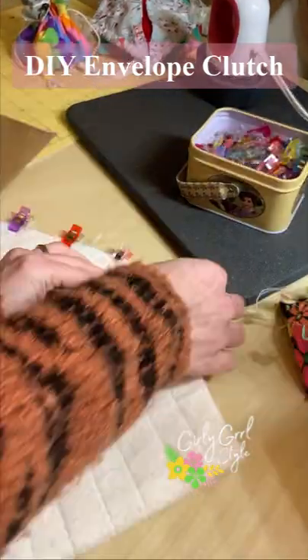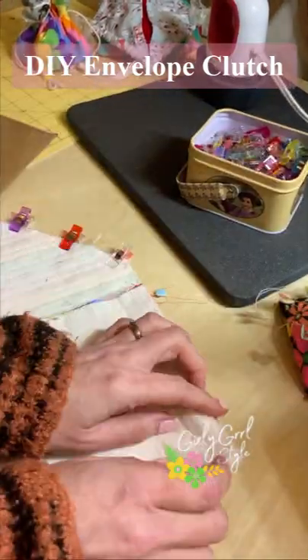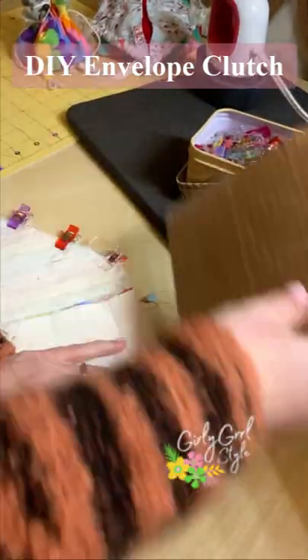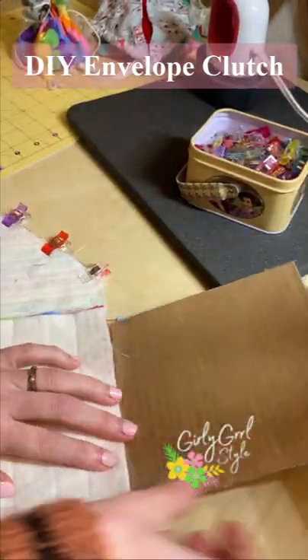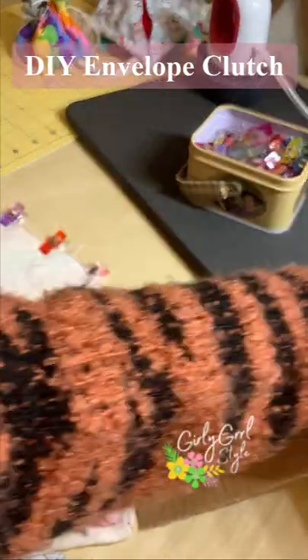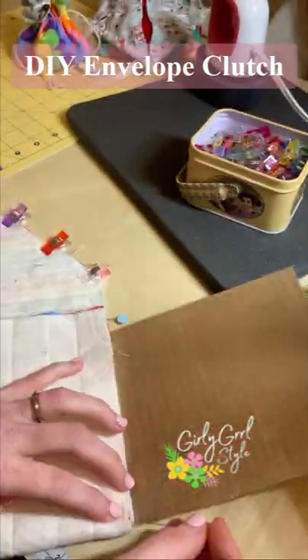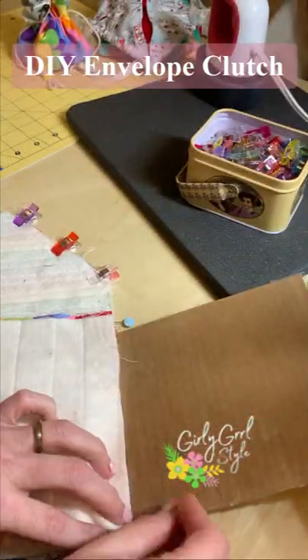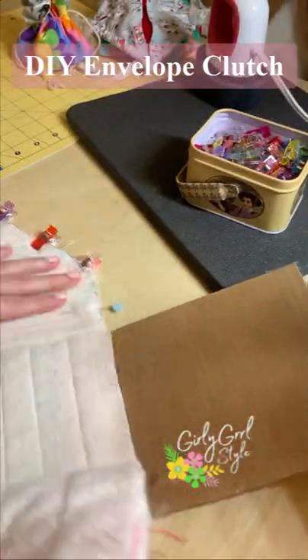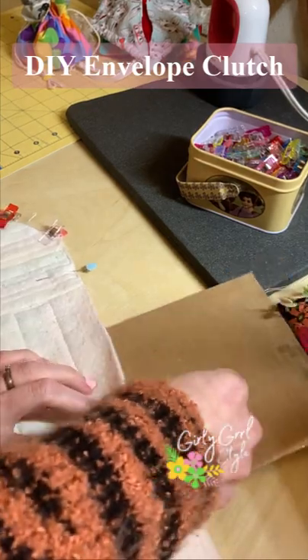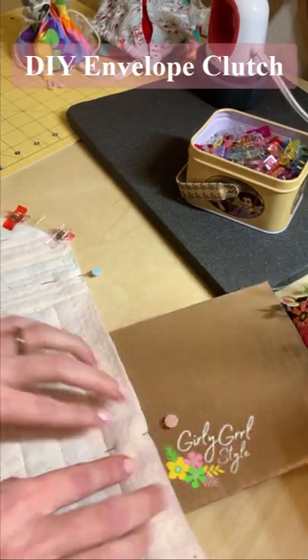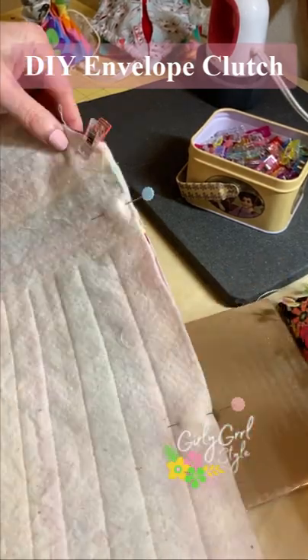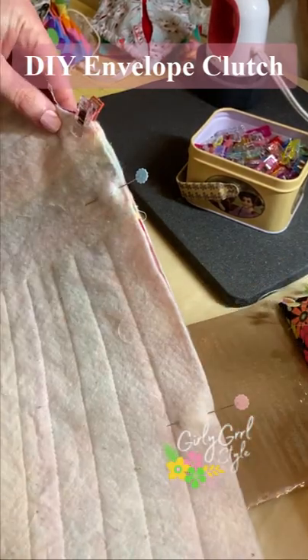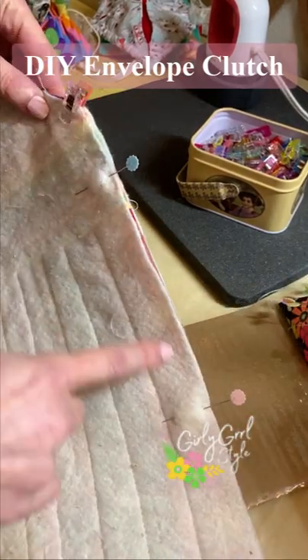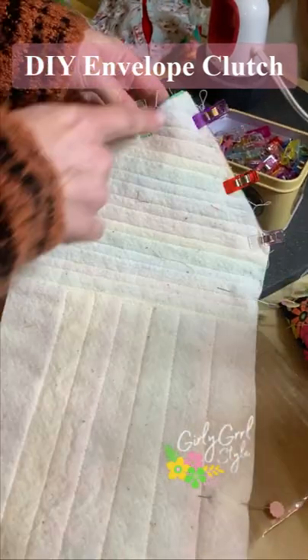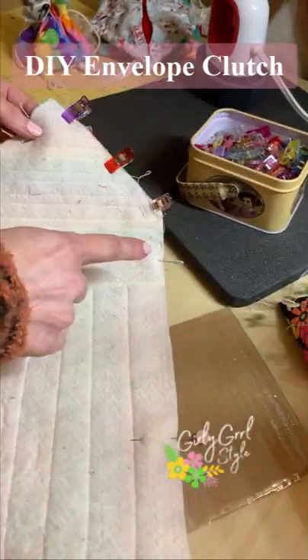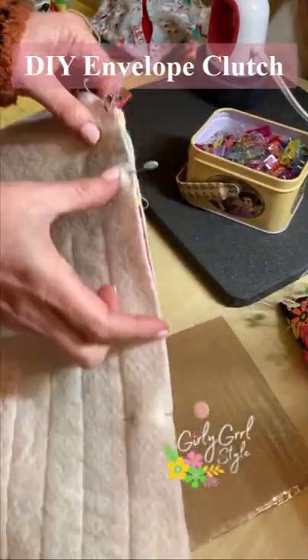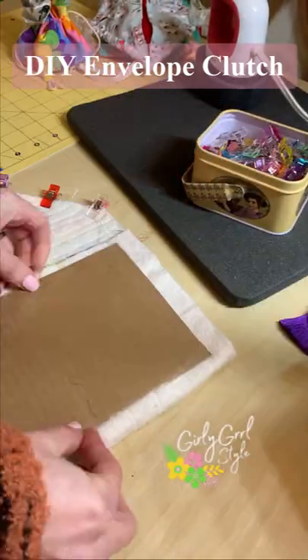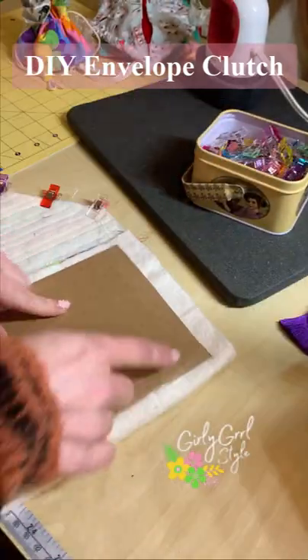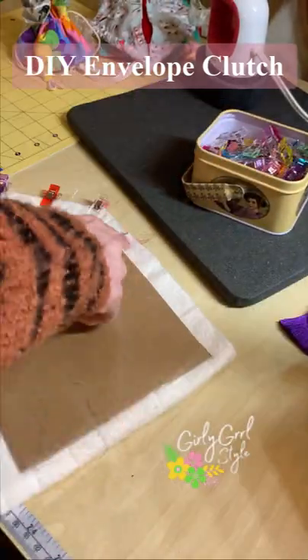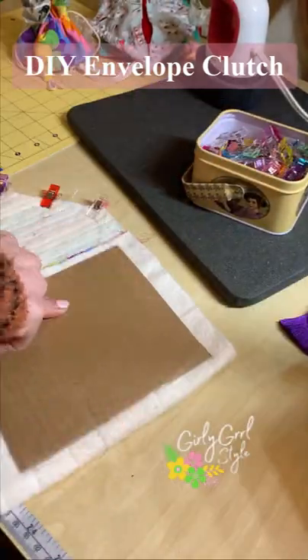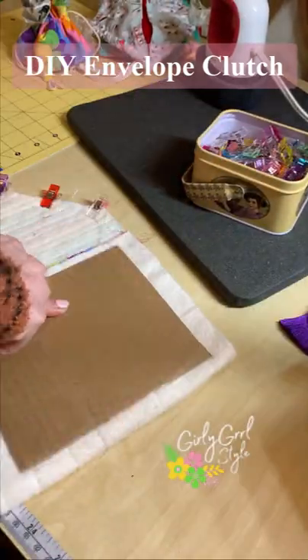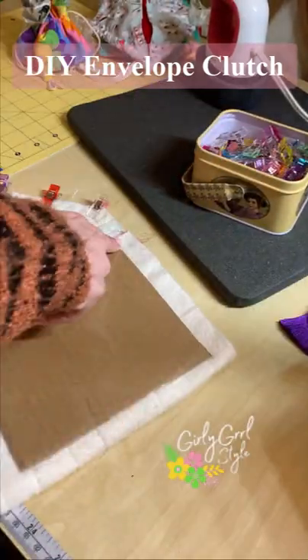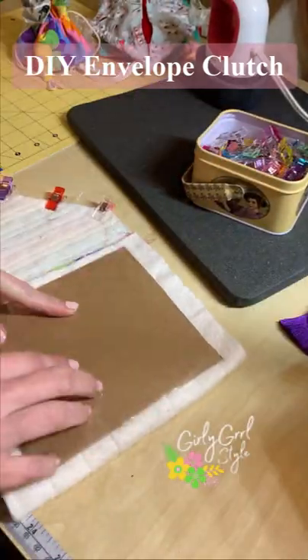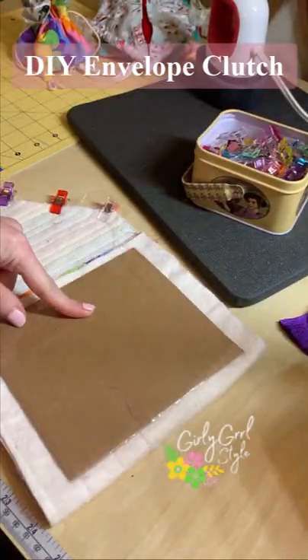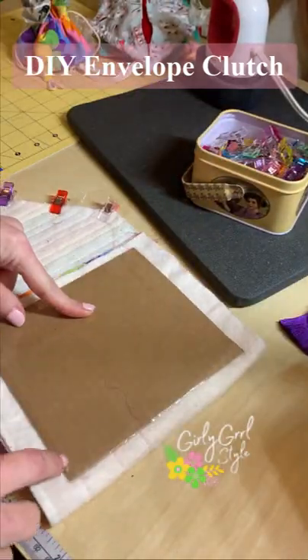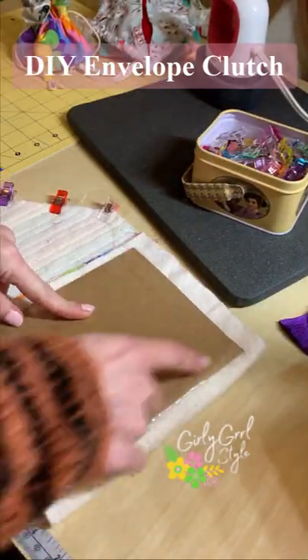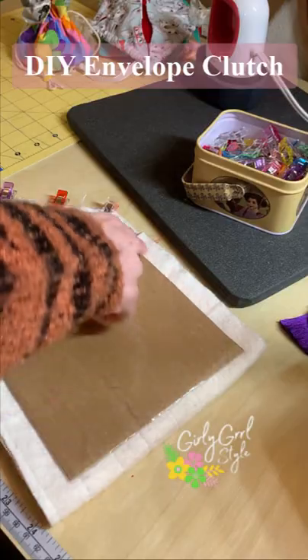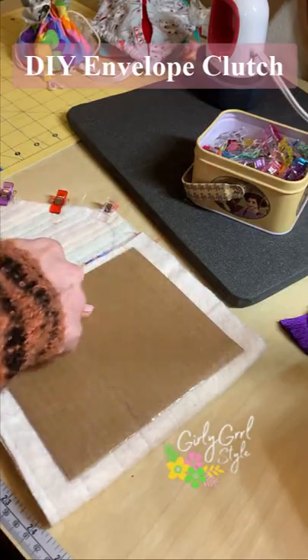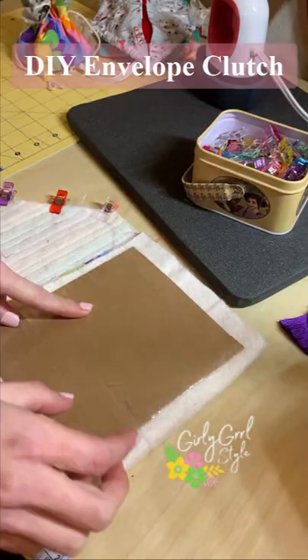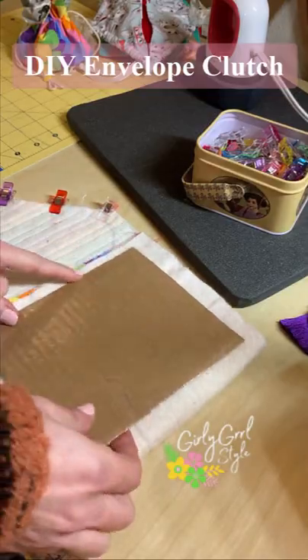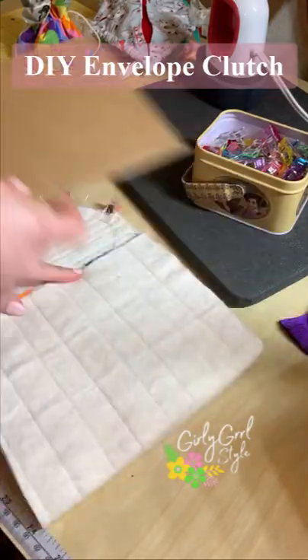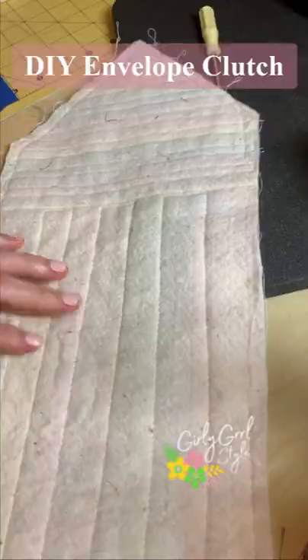I stitched the pieces right sides together but left an opening big enough to insert the cardboard. You do want to make sure that there's space all around your cardboard piece so you don't accidentally sew through it.